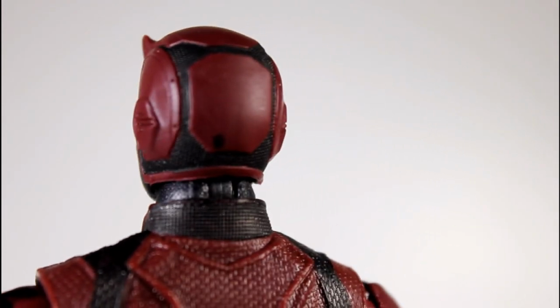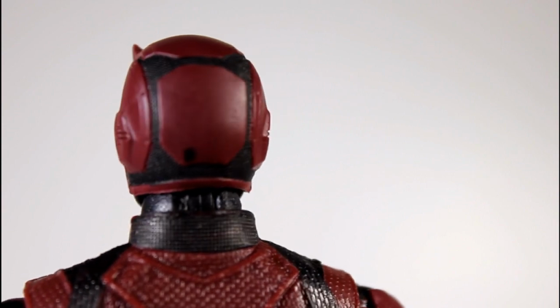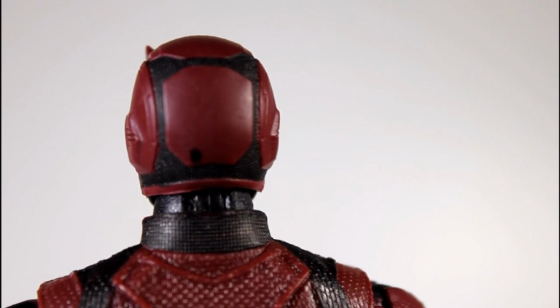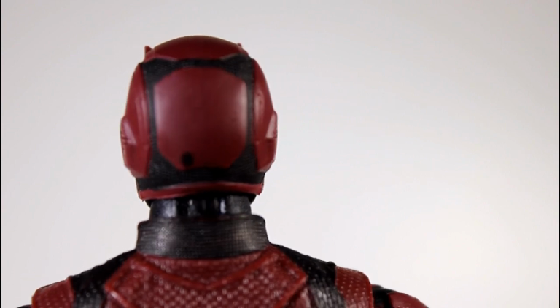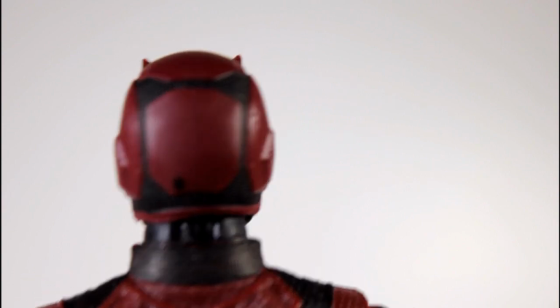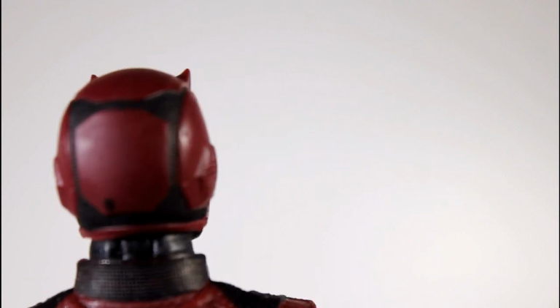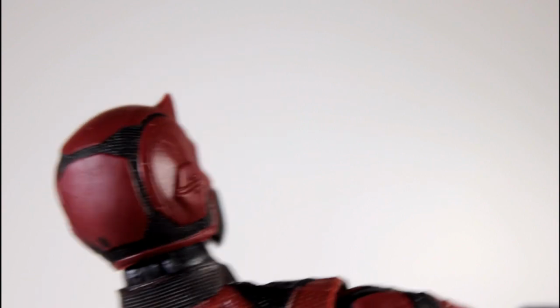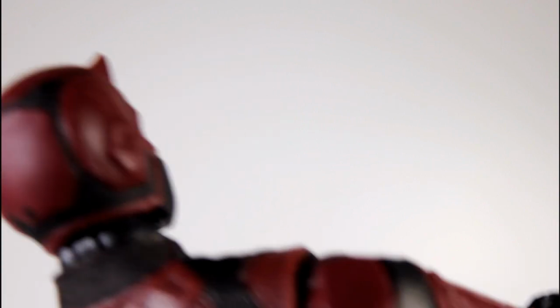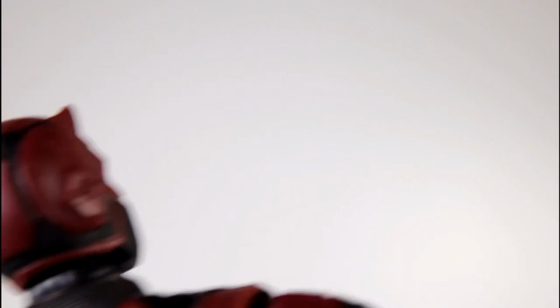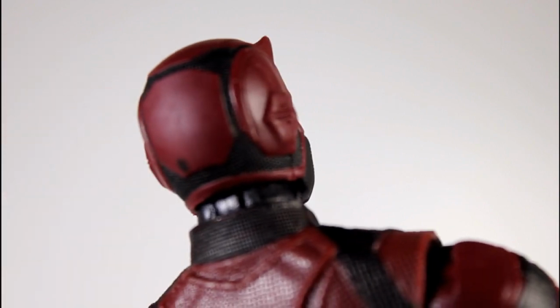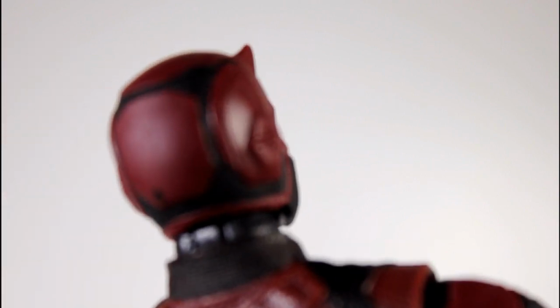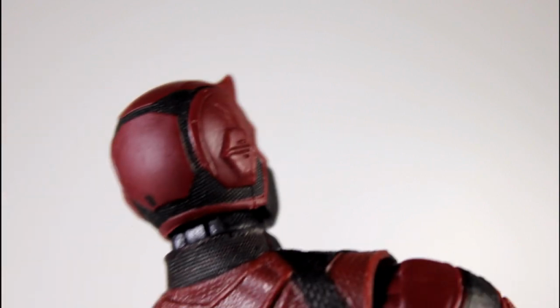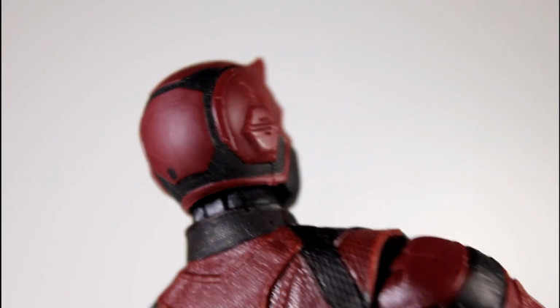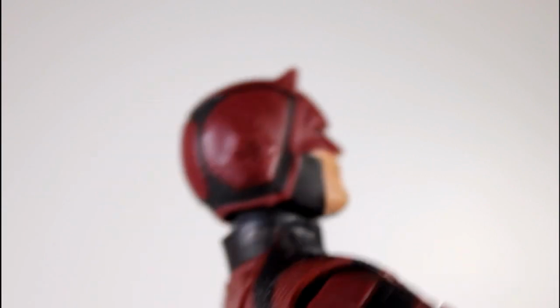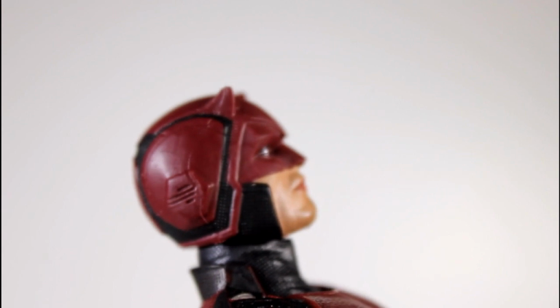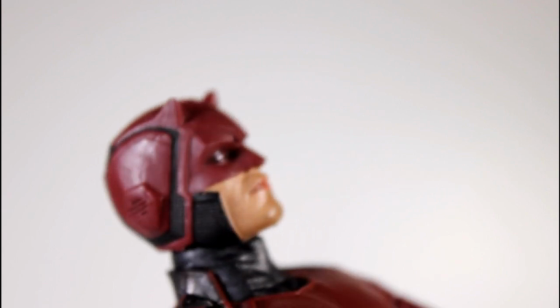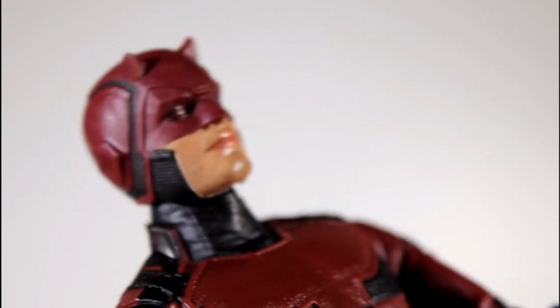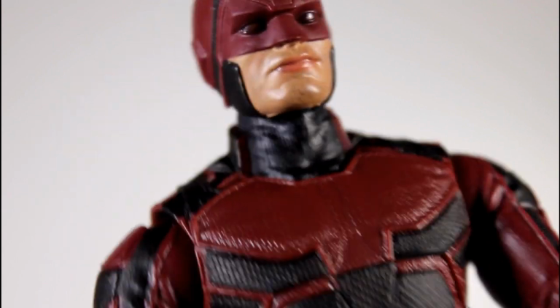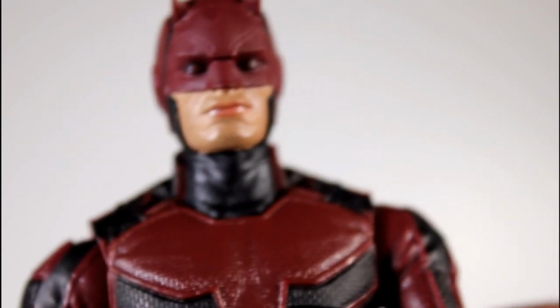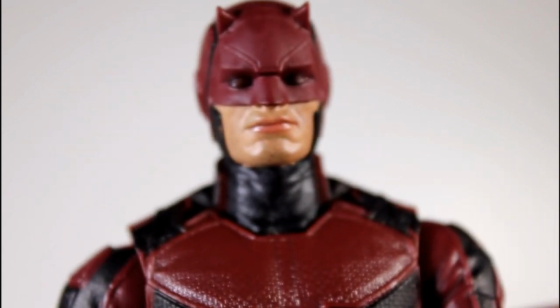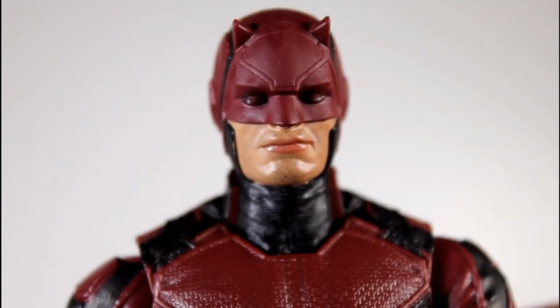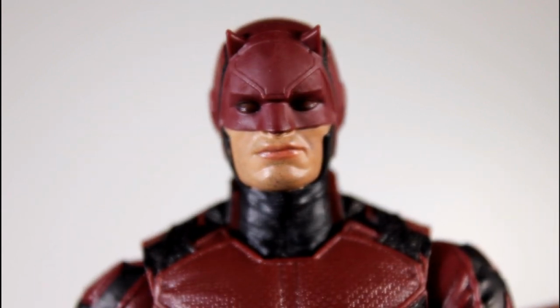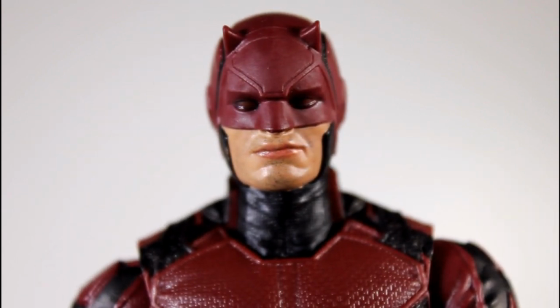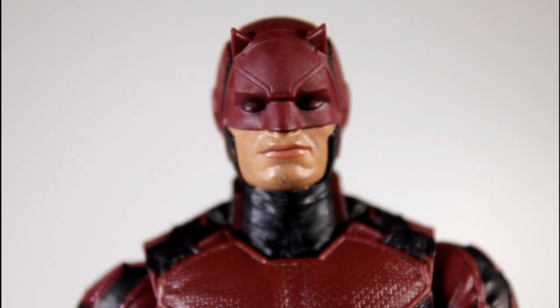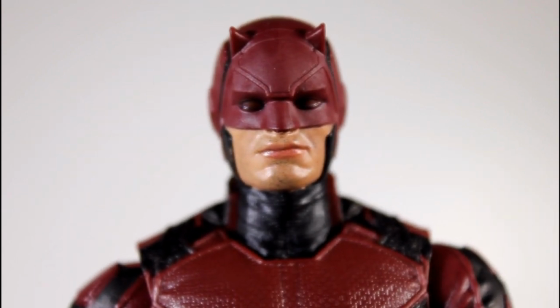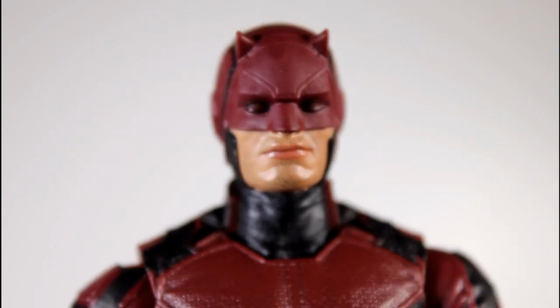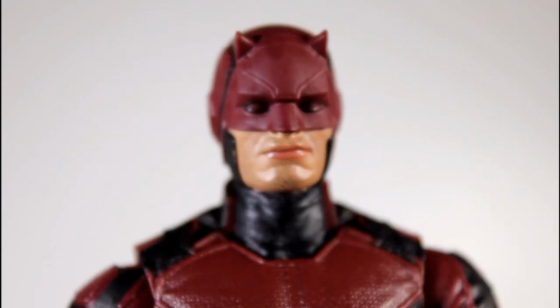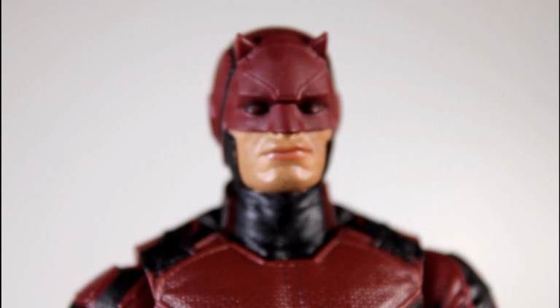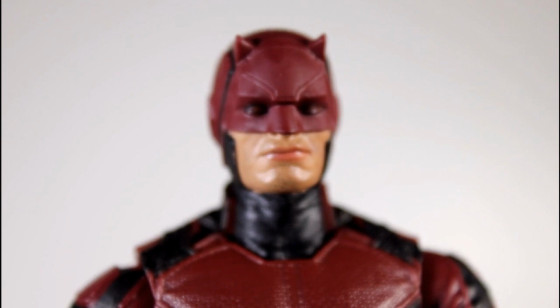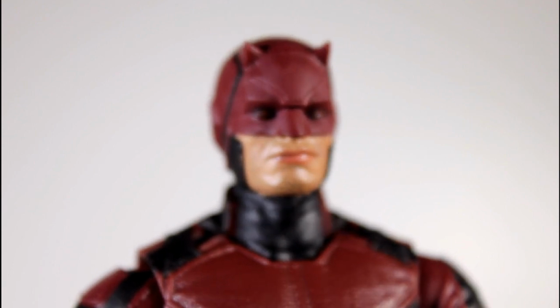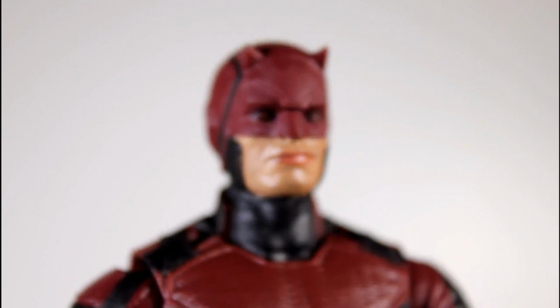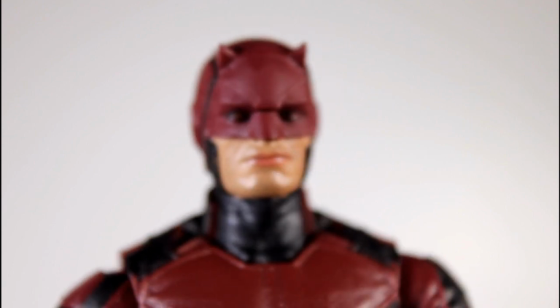This is maybe one of the cleanest figures I've seen Hasbro put out in a while, aside from the mouth area, which we got to talk about. I saw five of these in stores and holy sweet goddamn was the paint terrible on all of them.